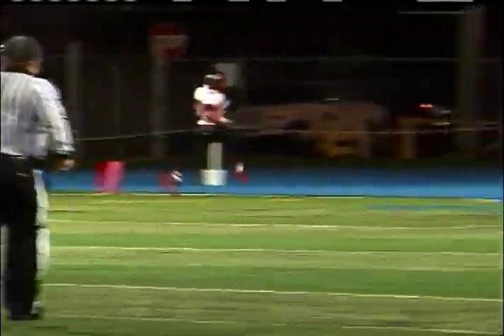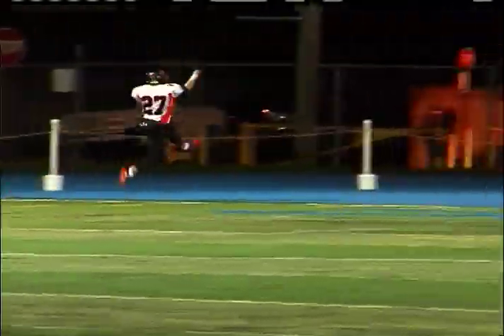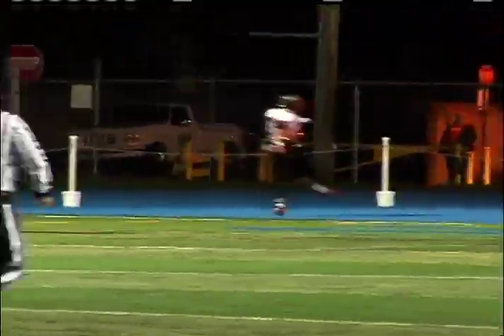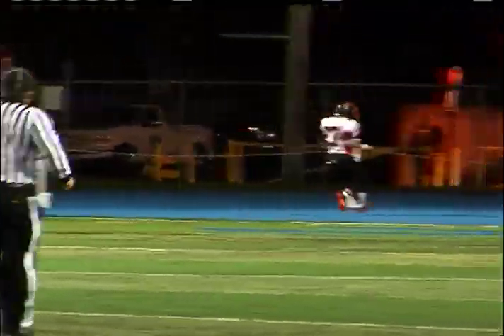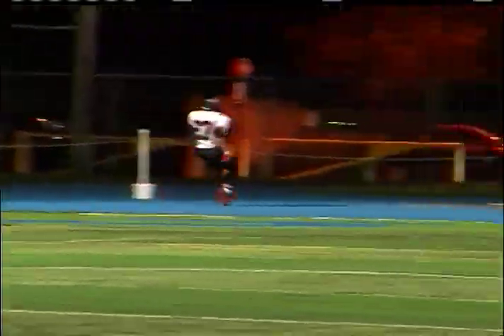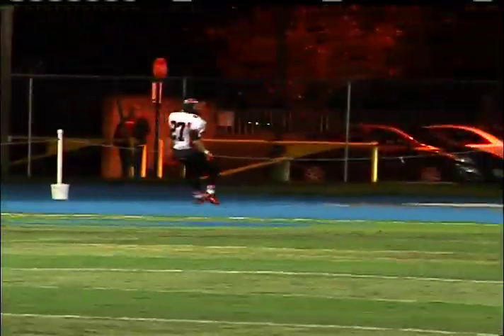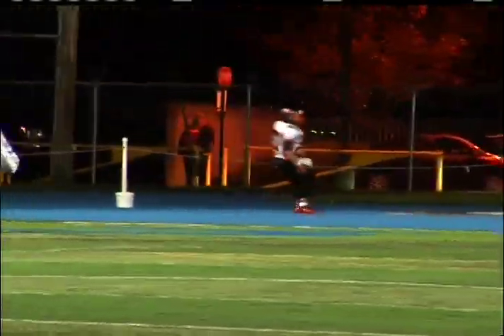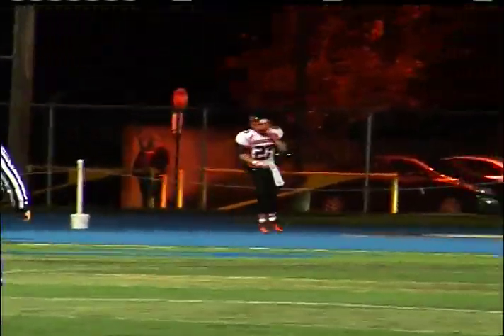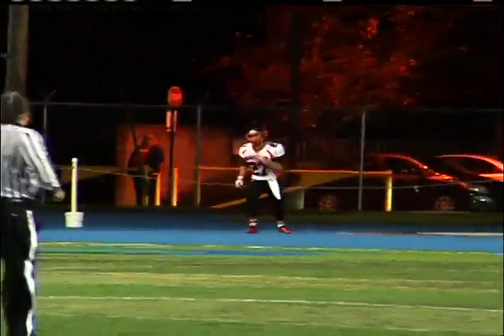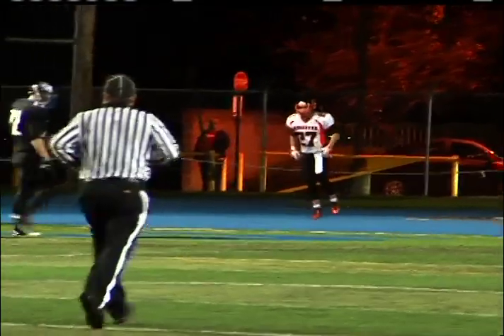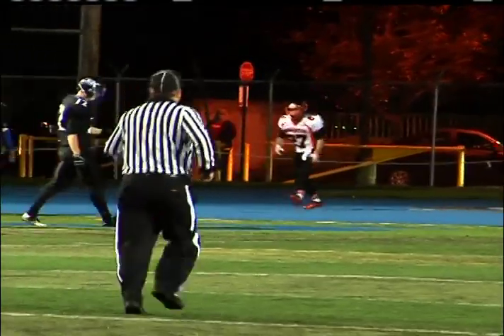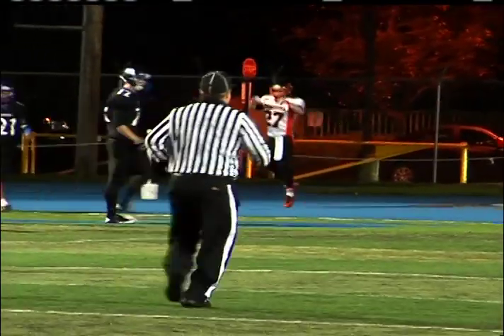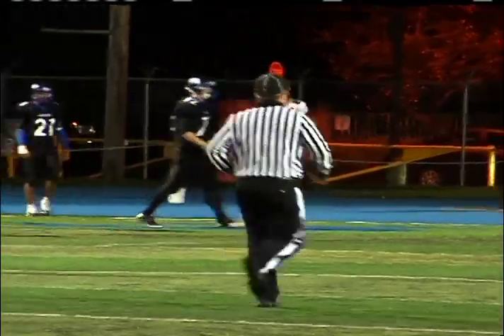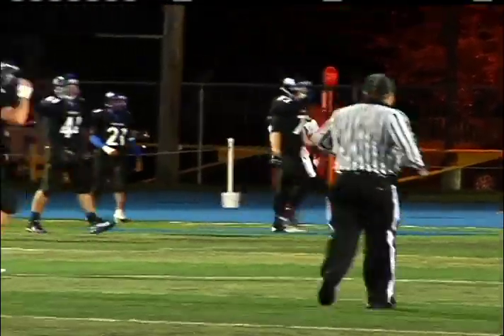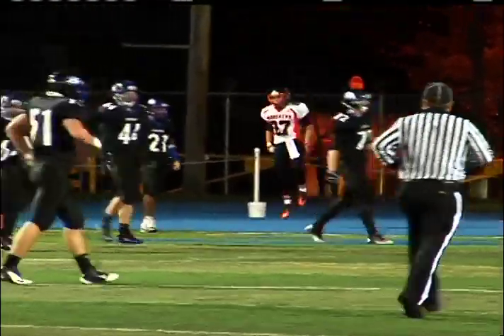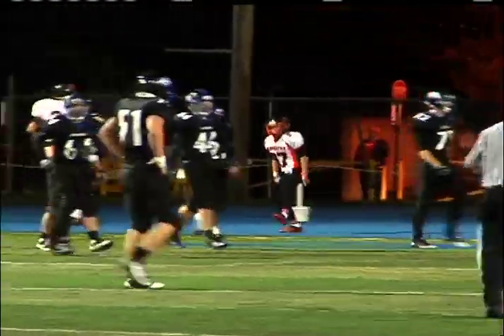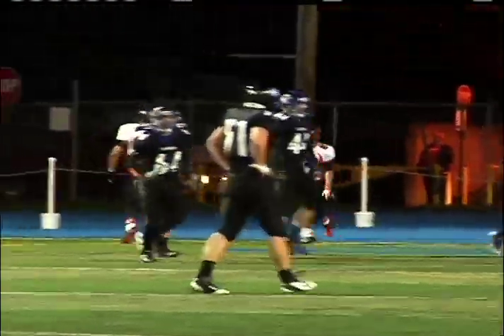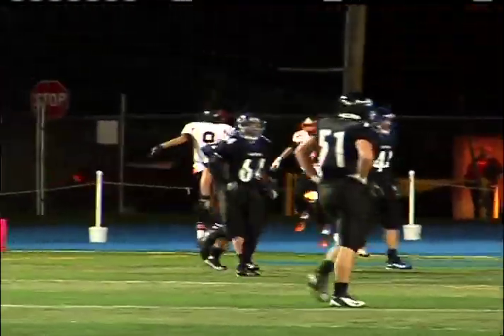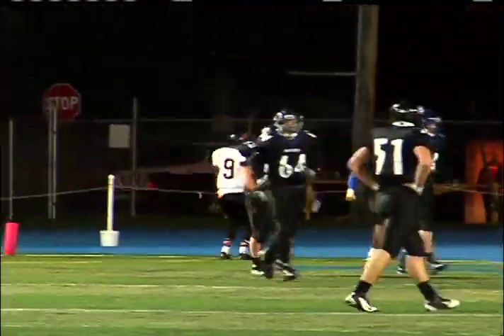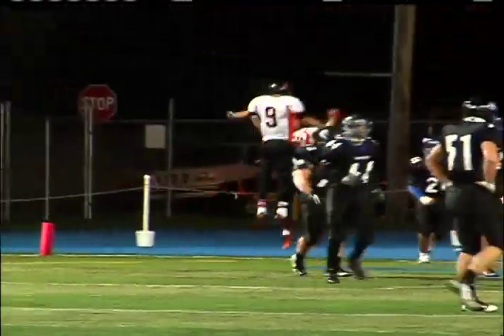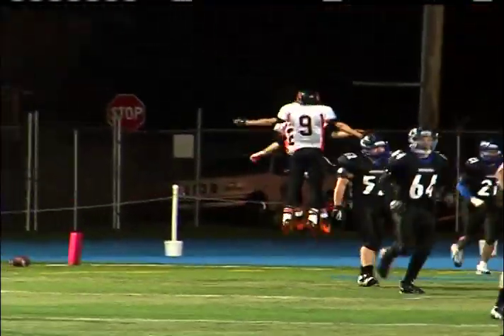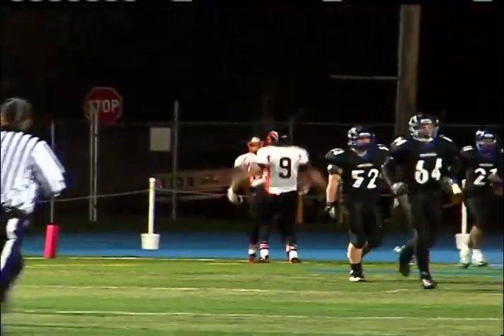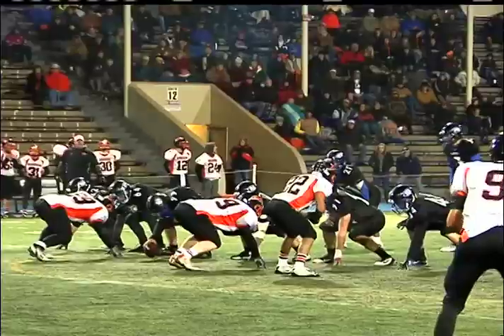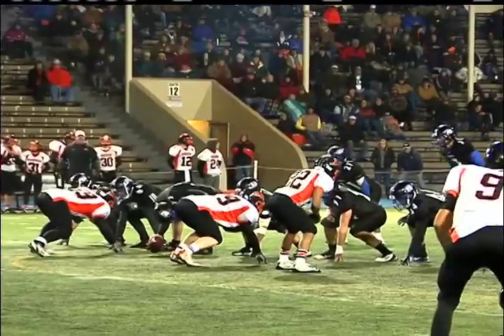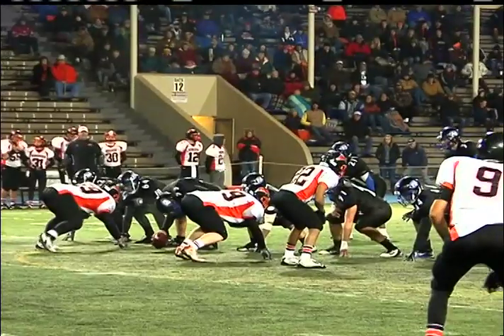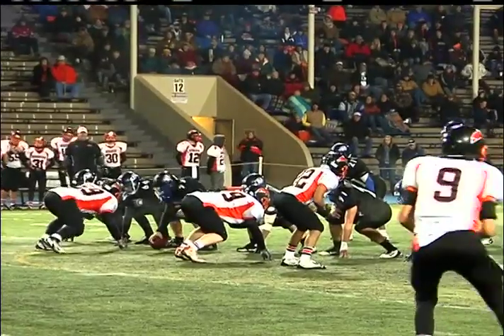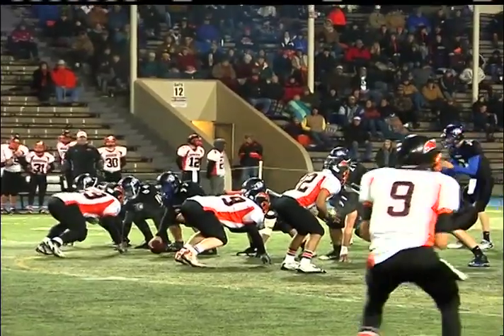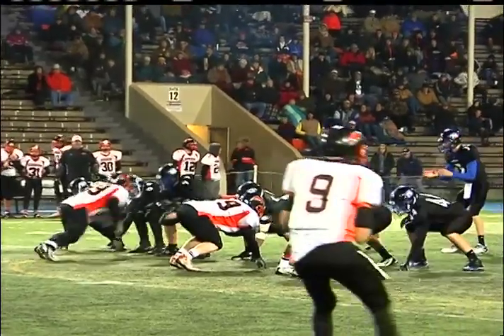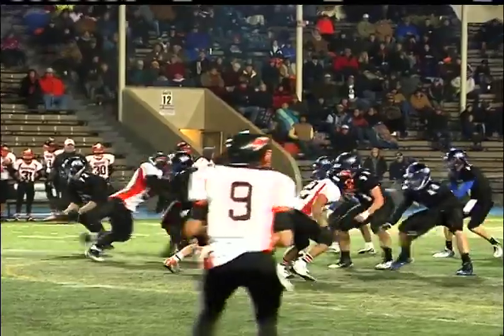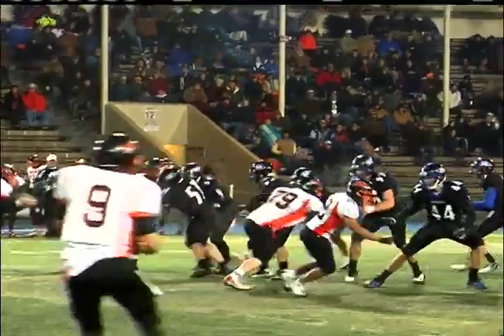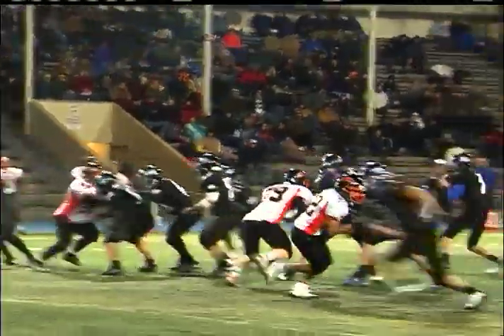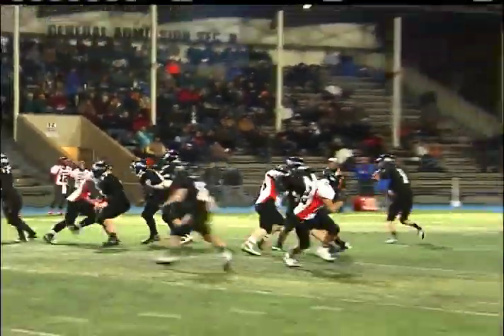Turnovers were a big part of South Medford getting back in and winning the regular season match on September 30th. Turnovers were a big part of why Roseburg had better success tonight.